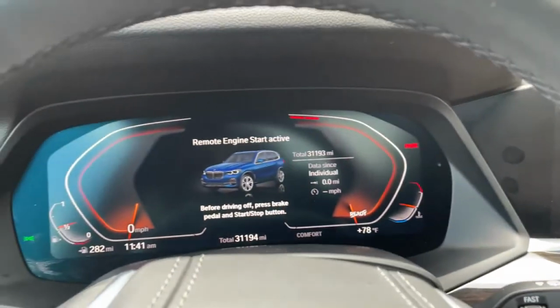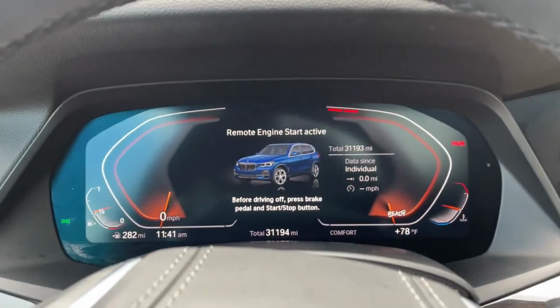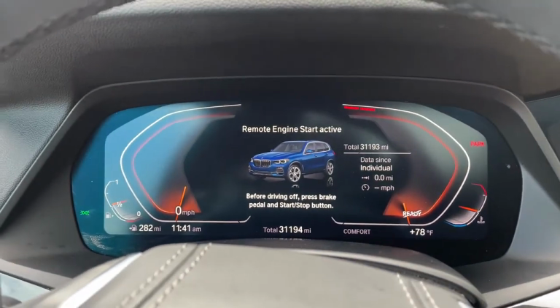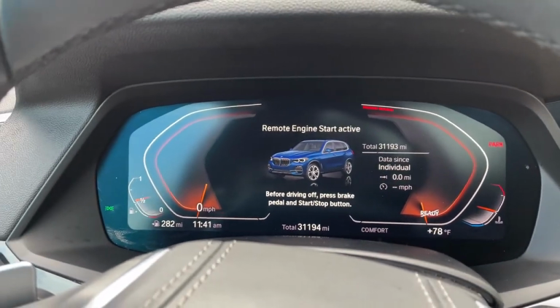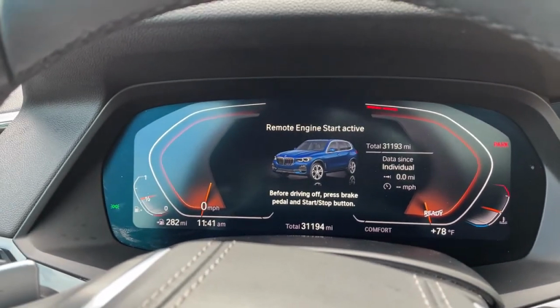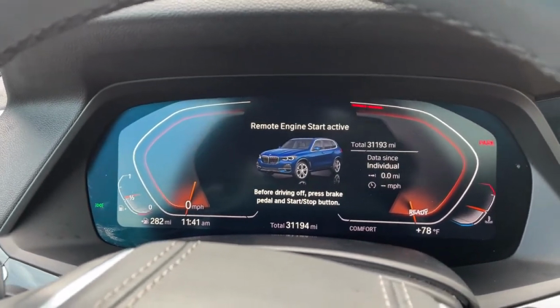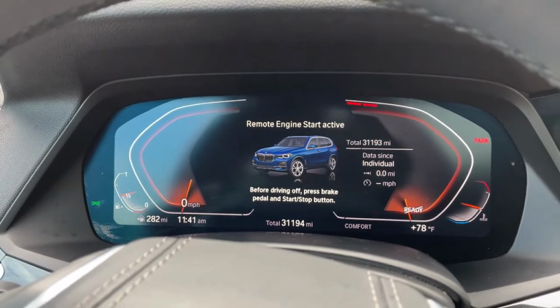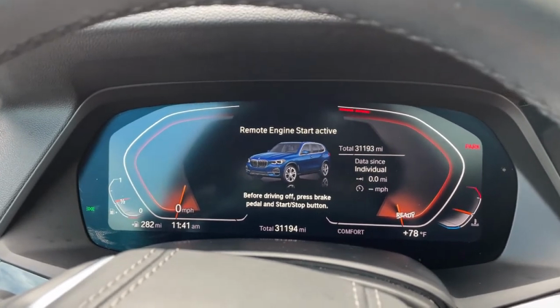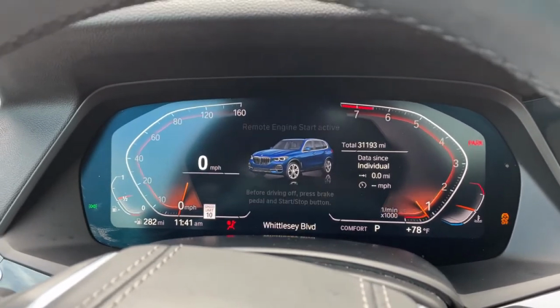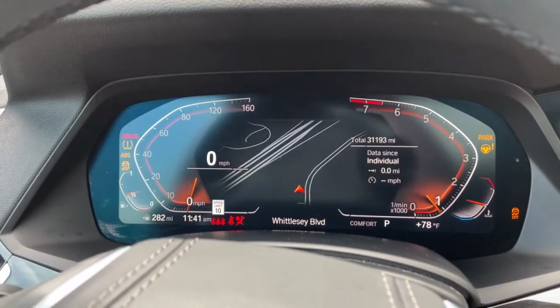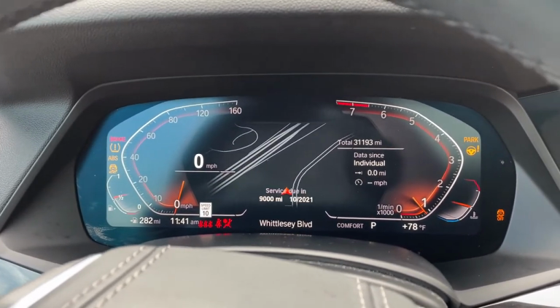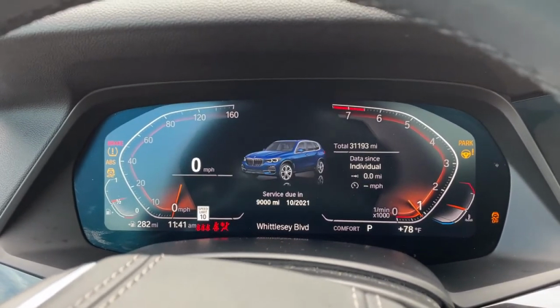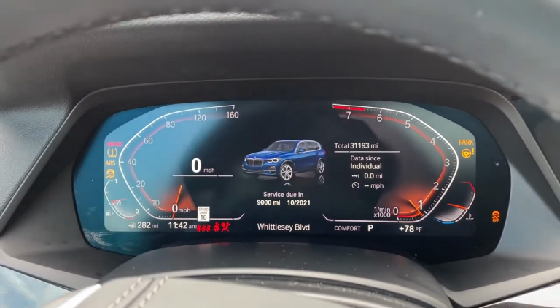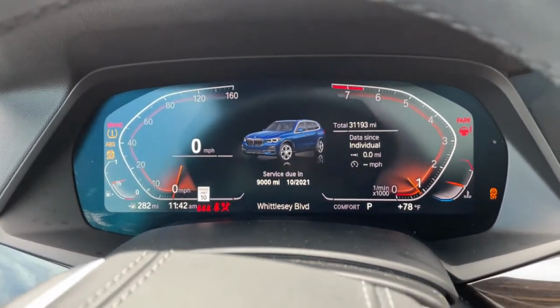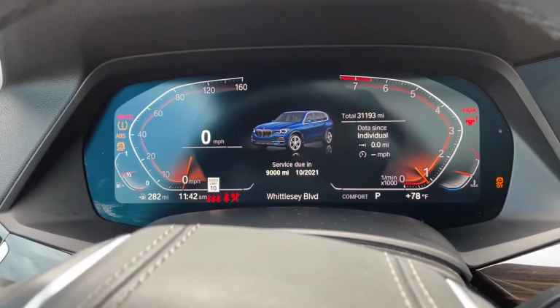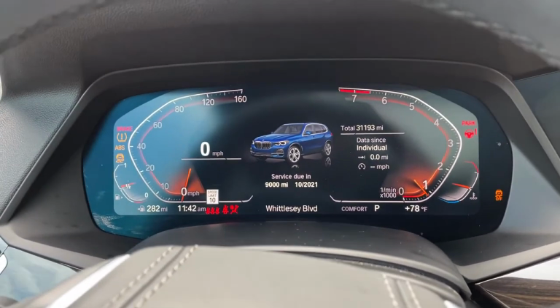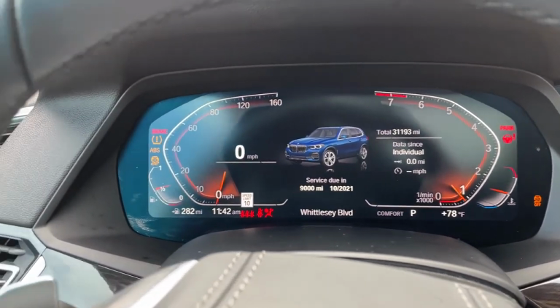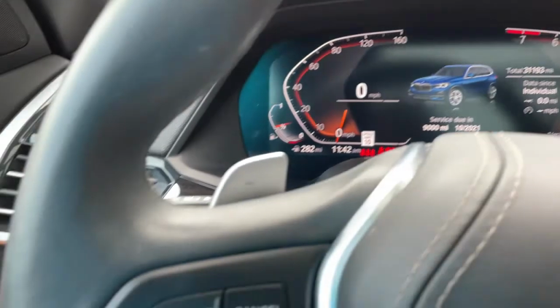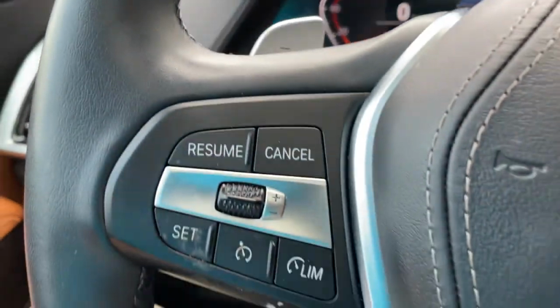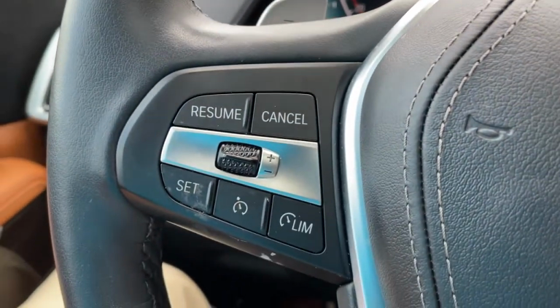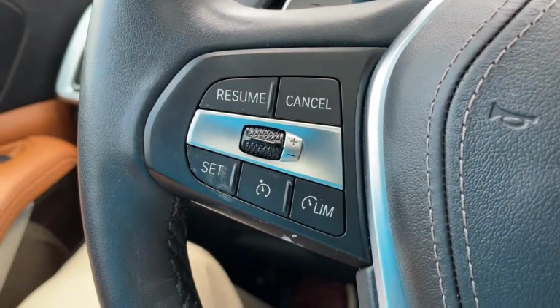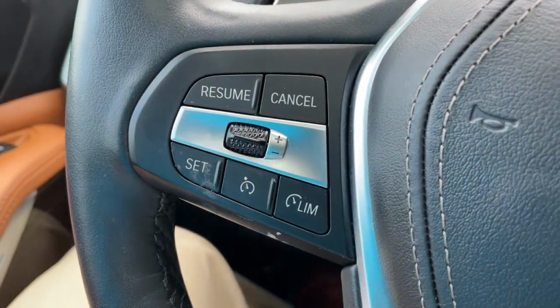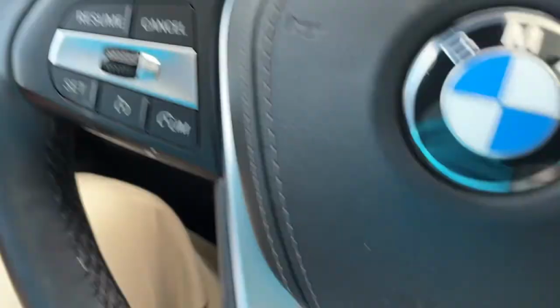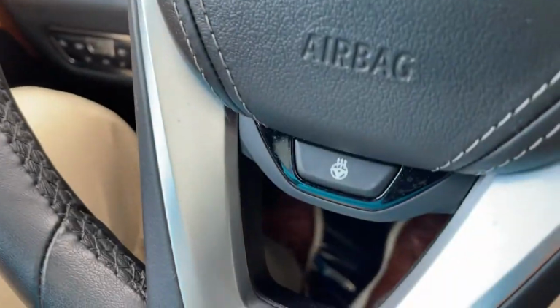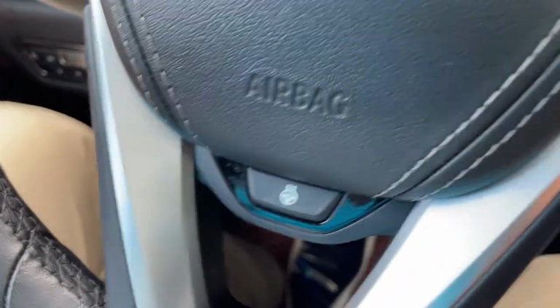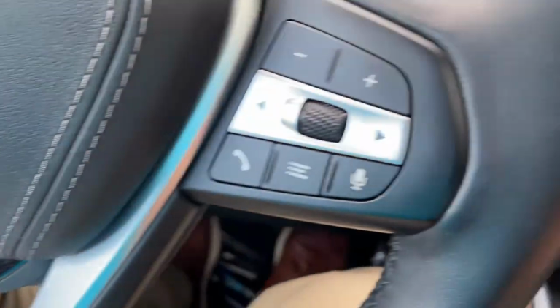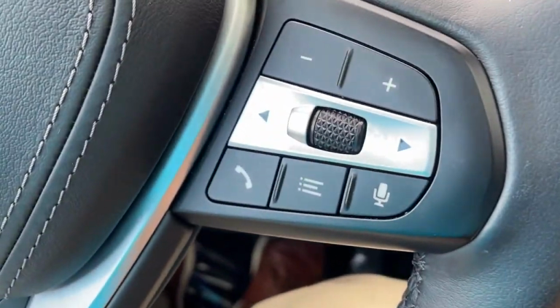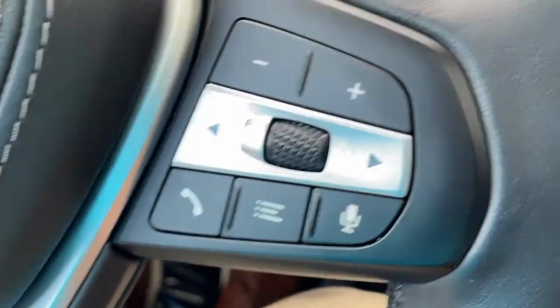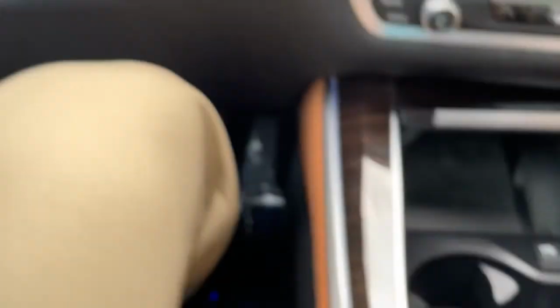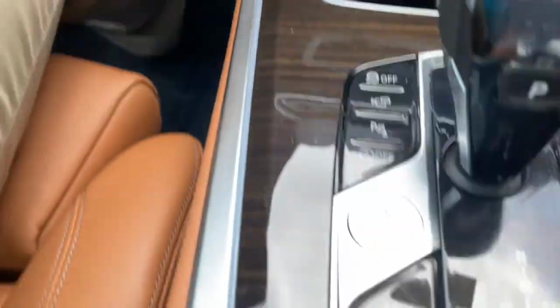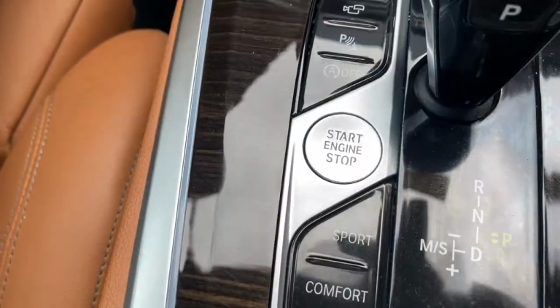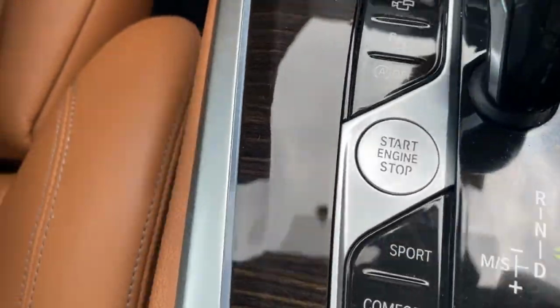We'll check out the mileage of 31,193. We'll put it in drive mode — completely digital instrument cluster, which is exclusive to iDrive 7. You've got your cruise control, heated steering wheel, Bluetooth and entertainment, and push button start.